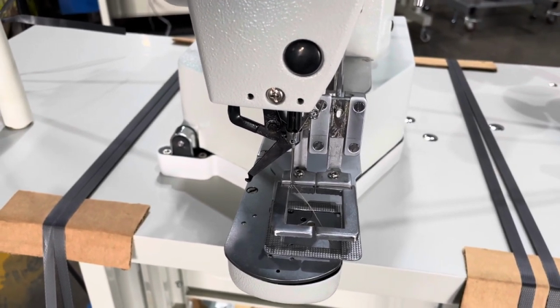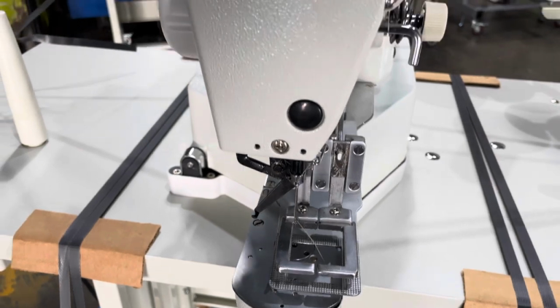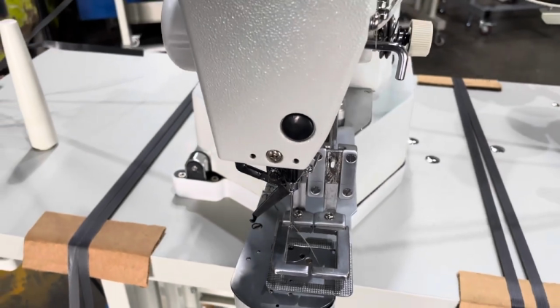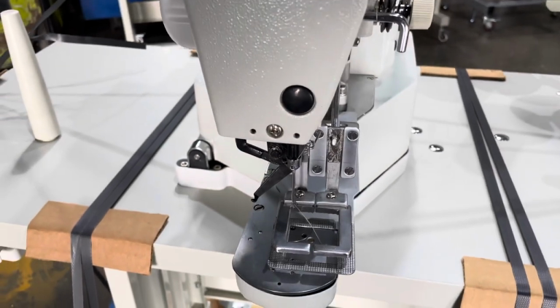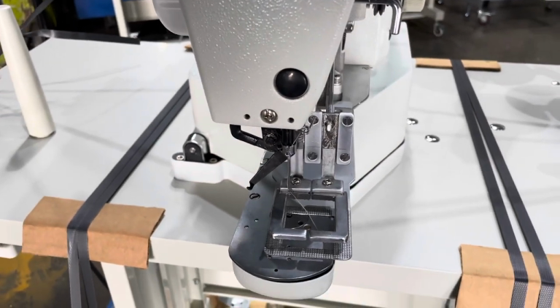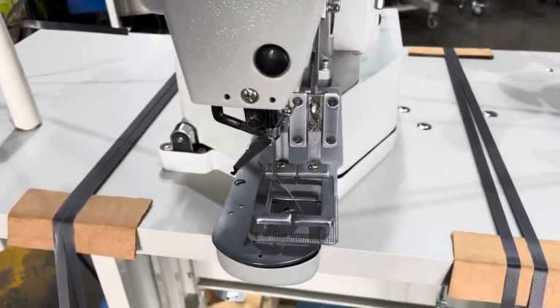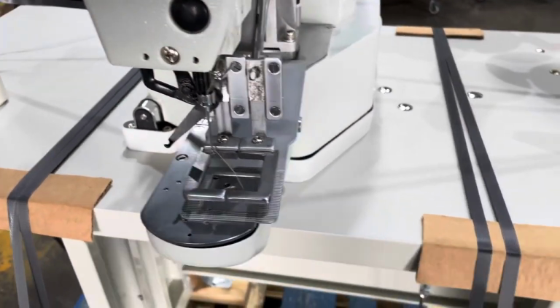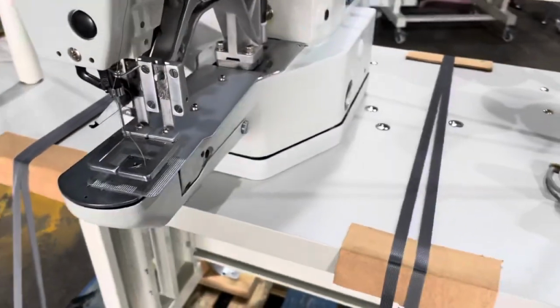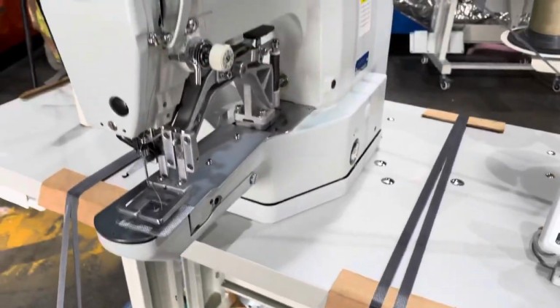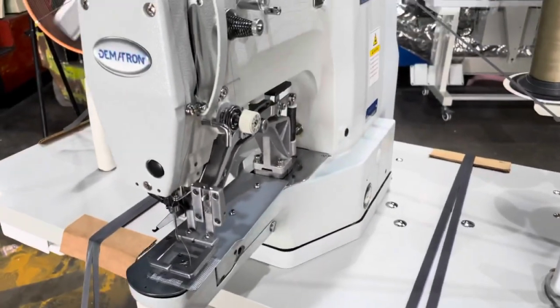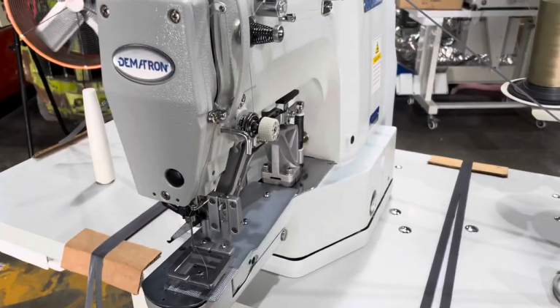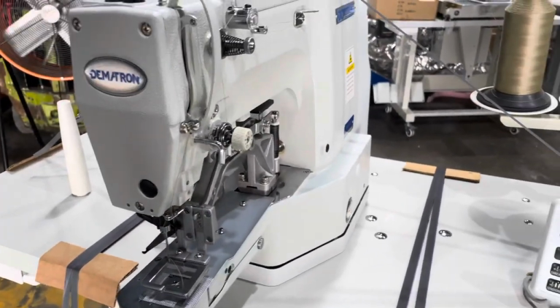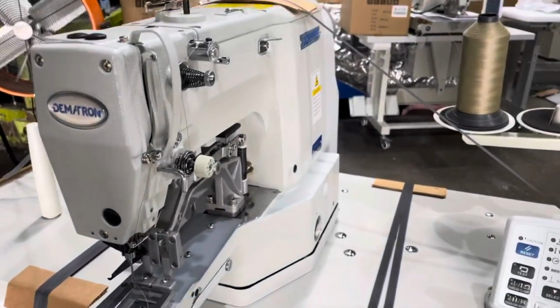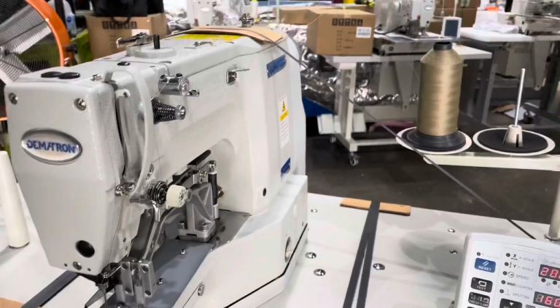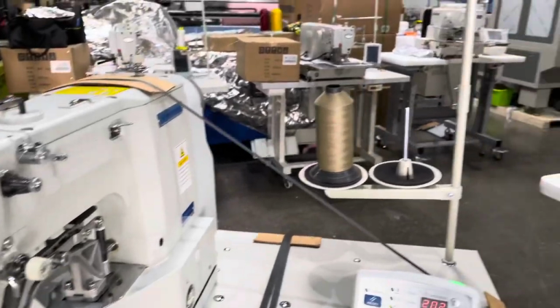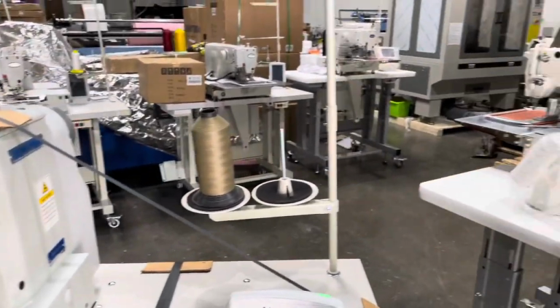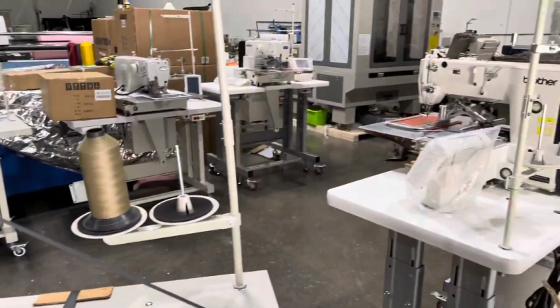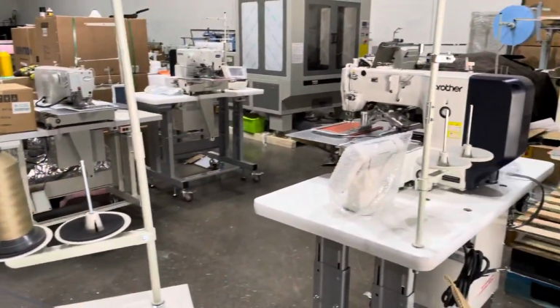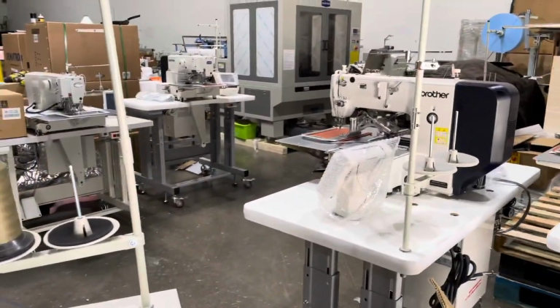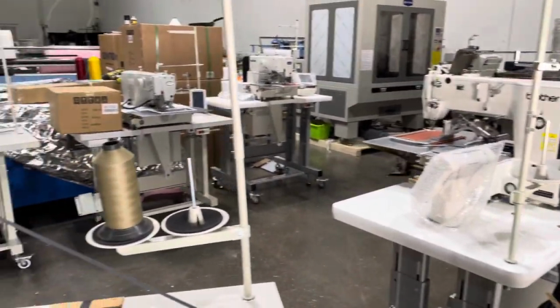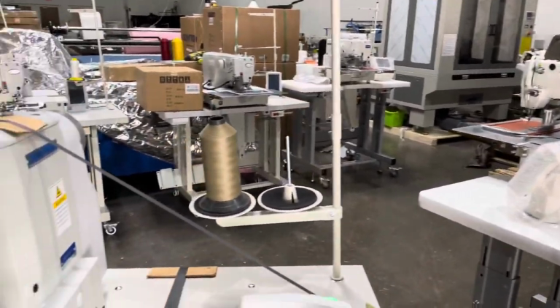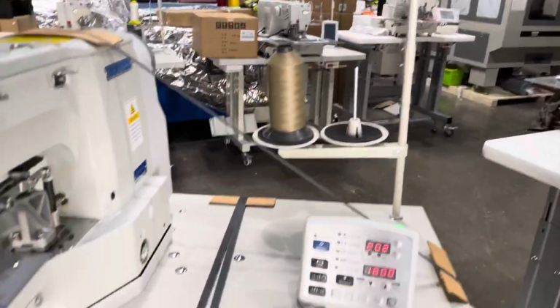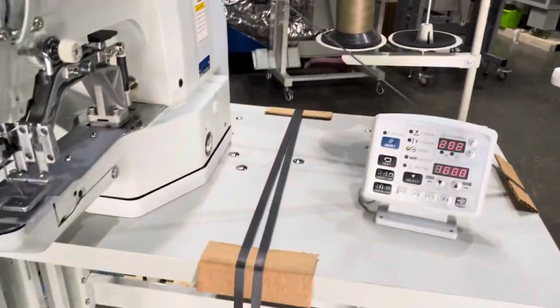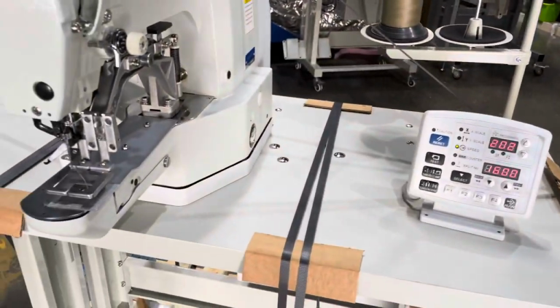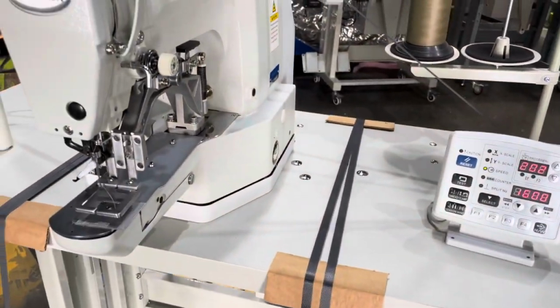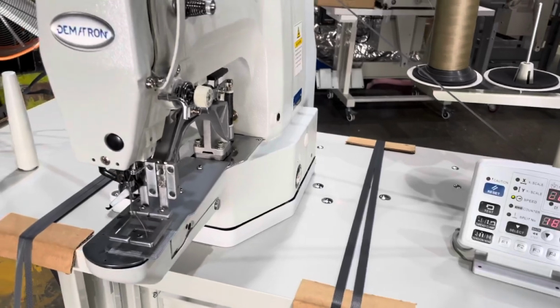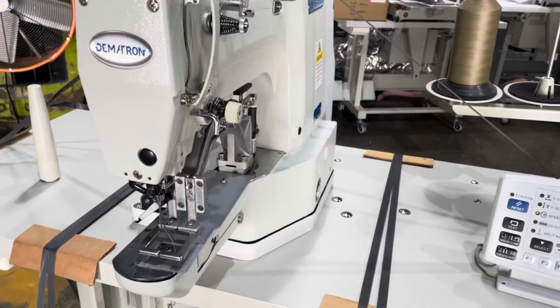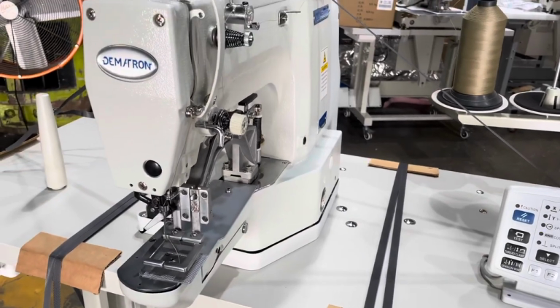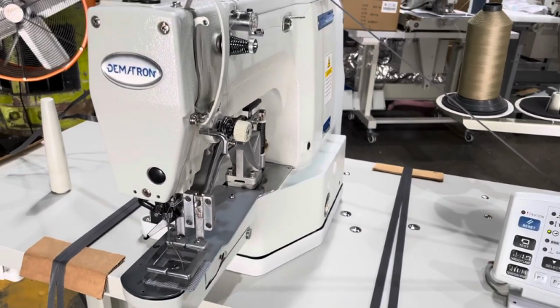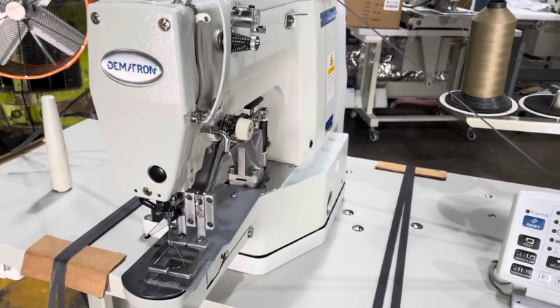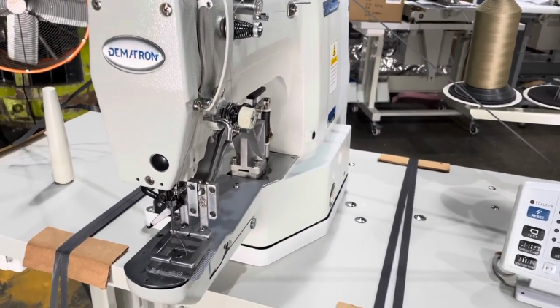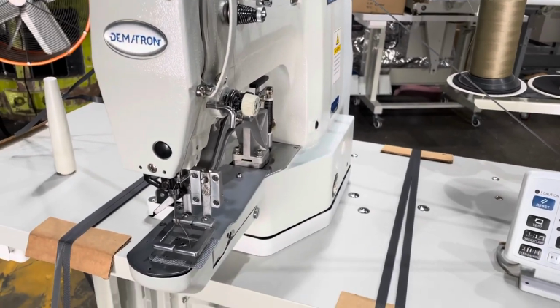We'll be sewing on some heavy webbing. But if you're looking for a bar tacker or any type of programmable sewing machine to automate your process, we'll be happy to help. We carry a lot of inventory in stock and everything we sell is plug-and-play.